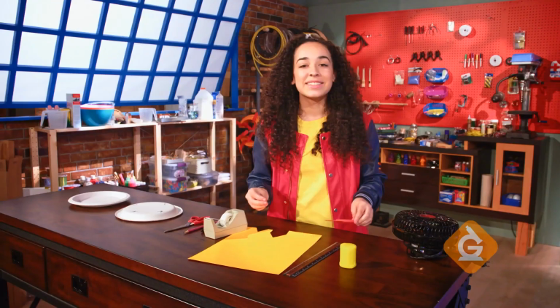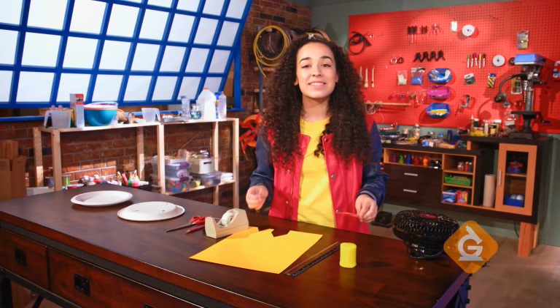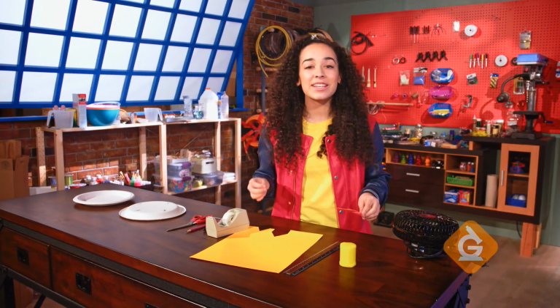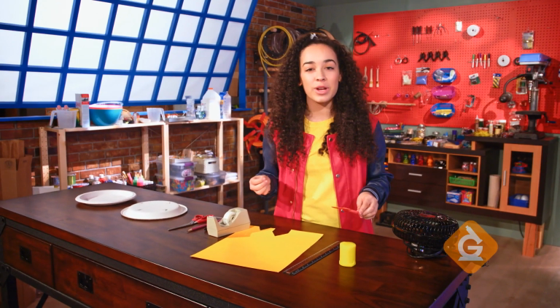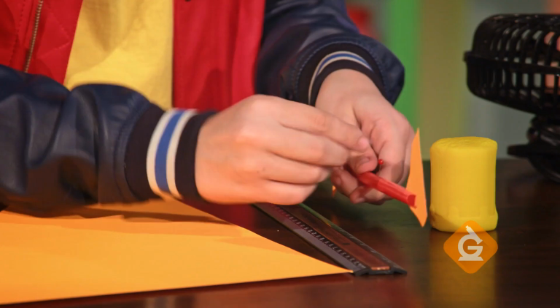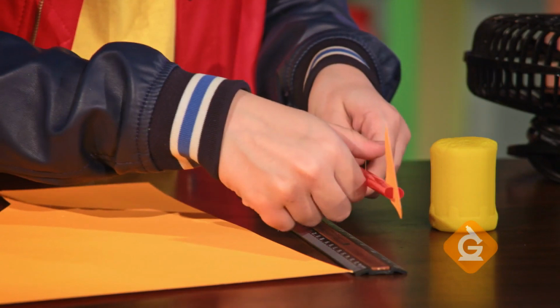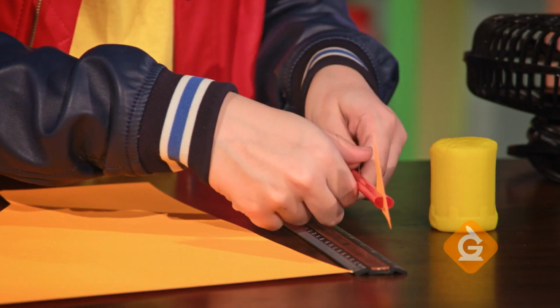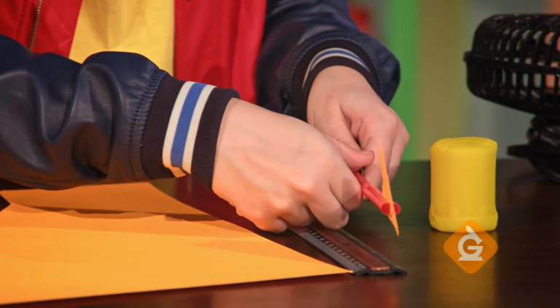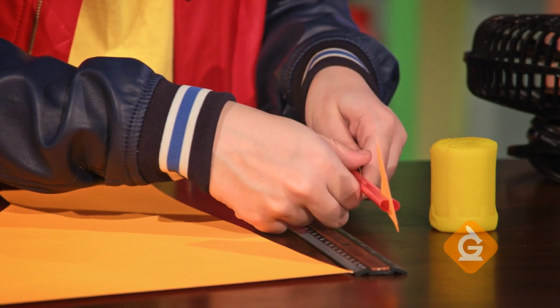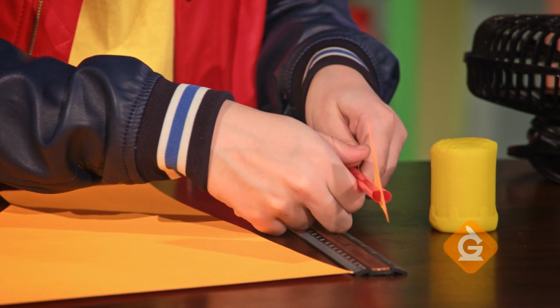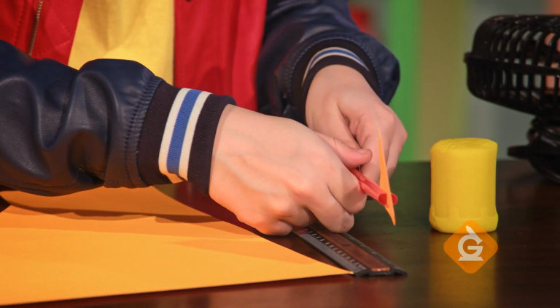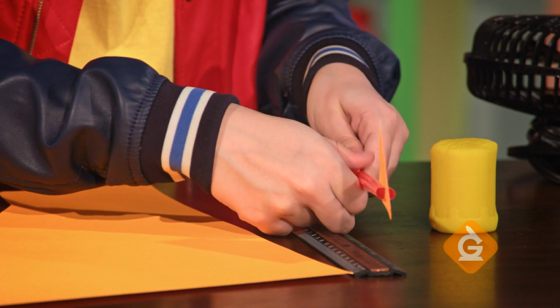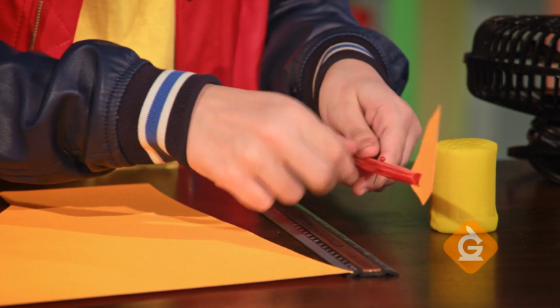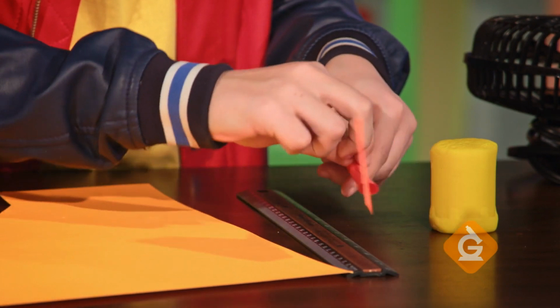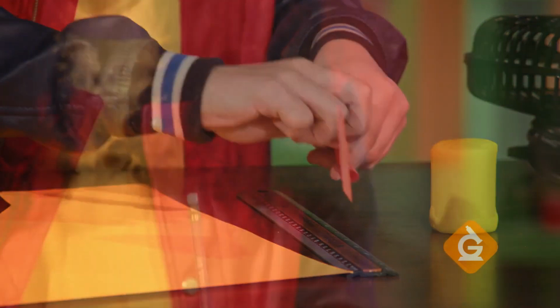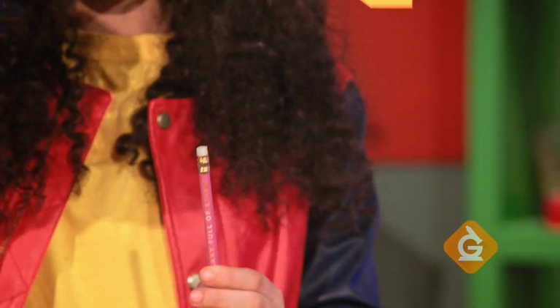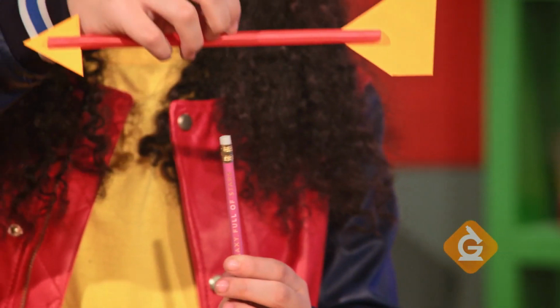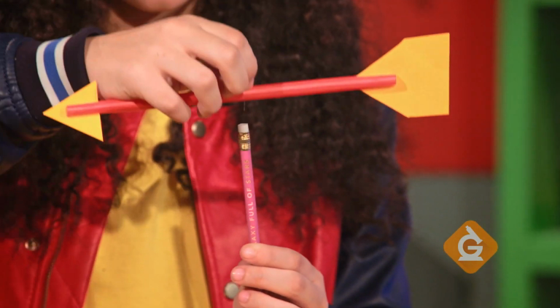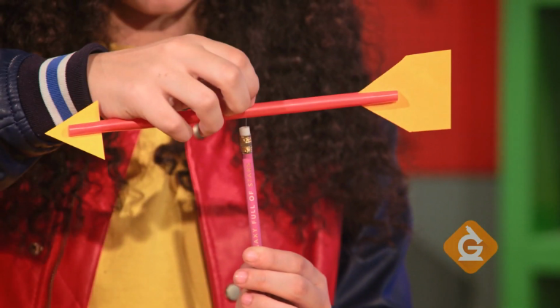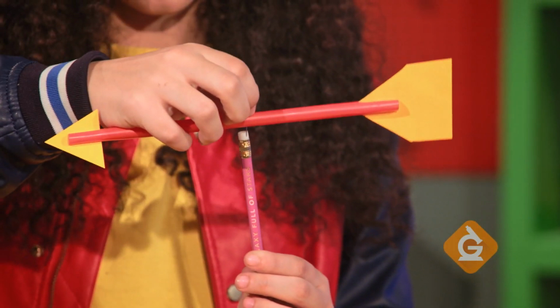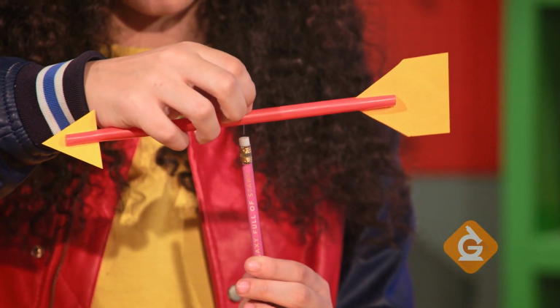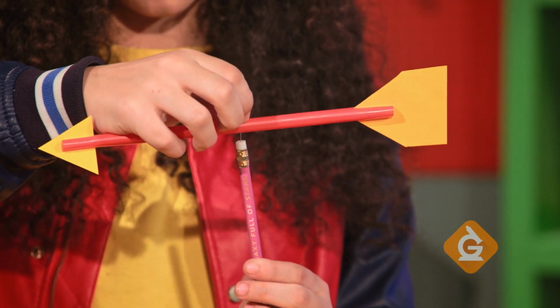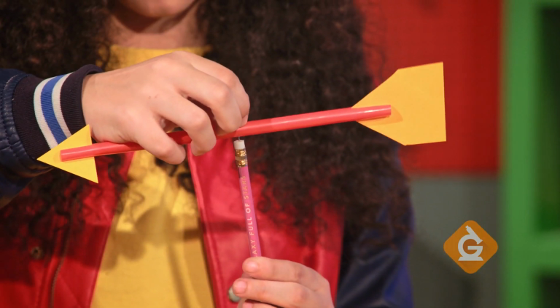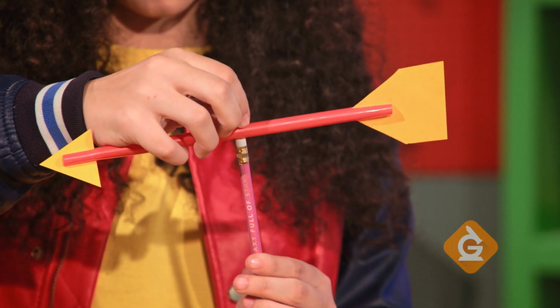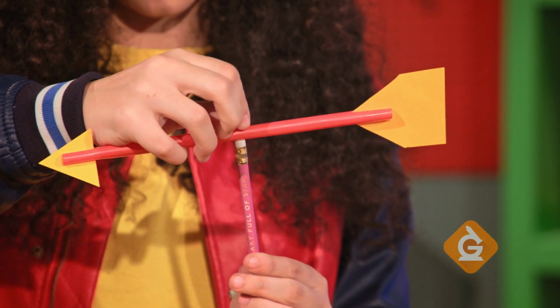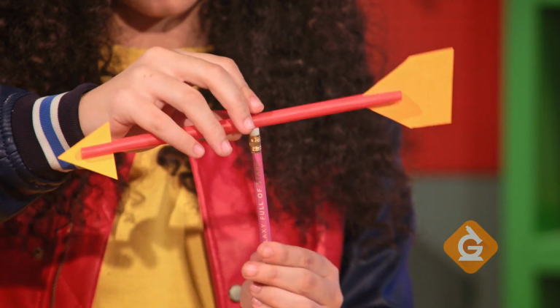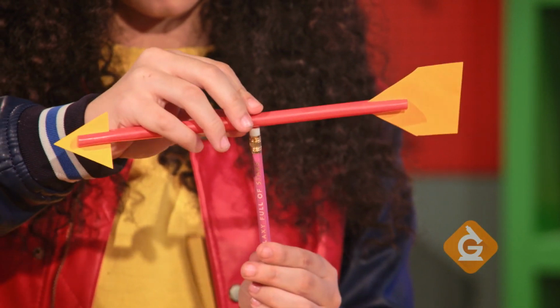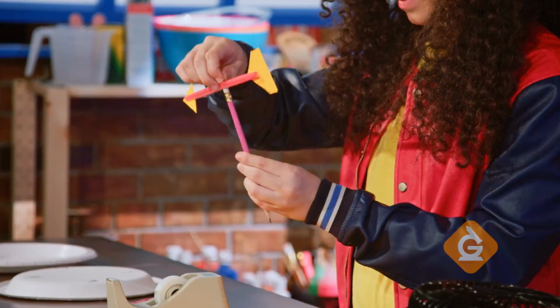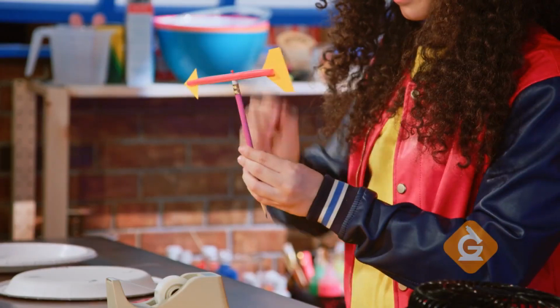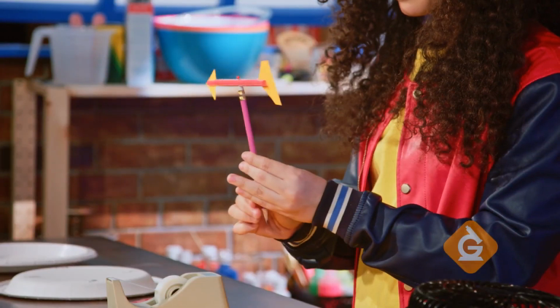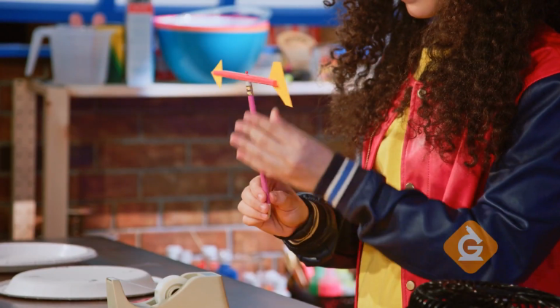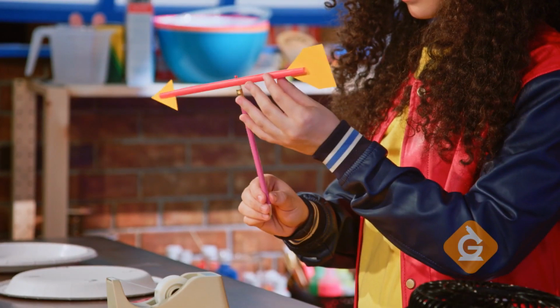Next, stick the straight pin through the exact center of the arrow and into the pencil eraser. Make sure you leave enough space on either side of the straw for it to spin.